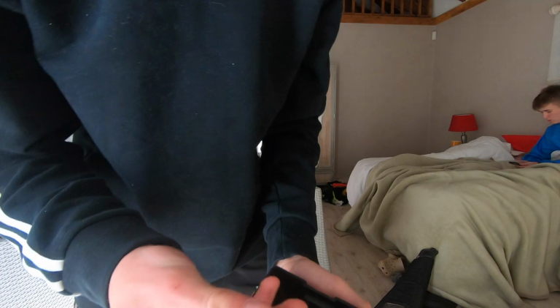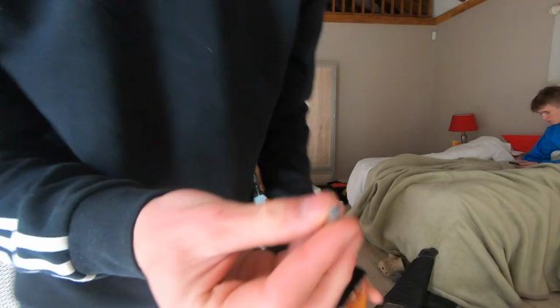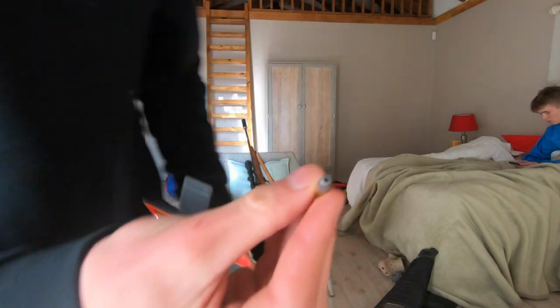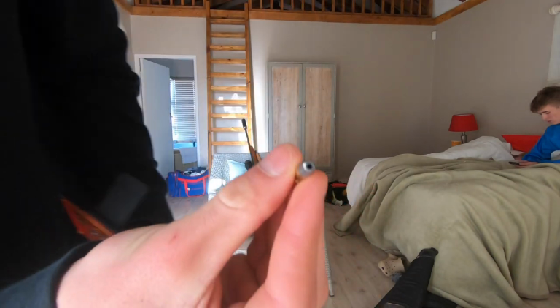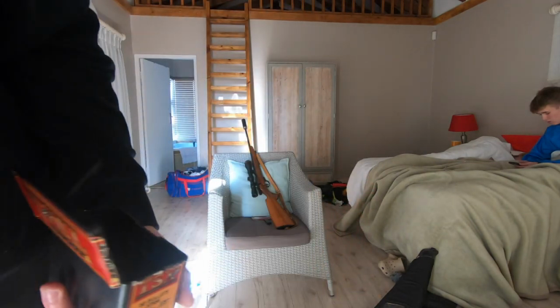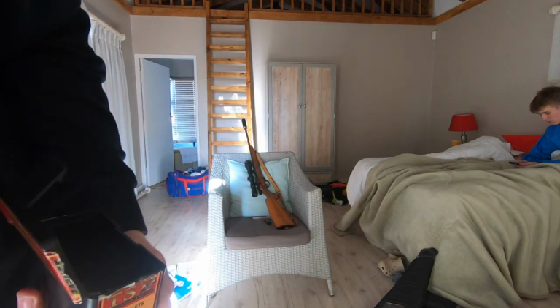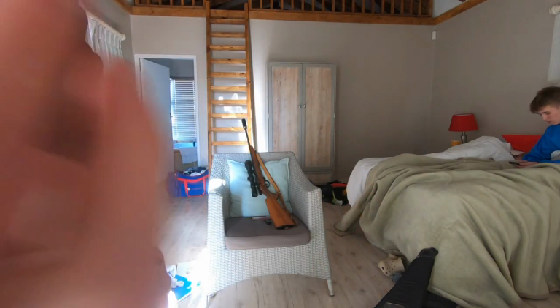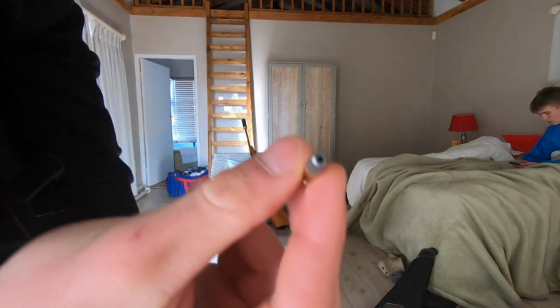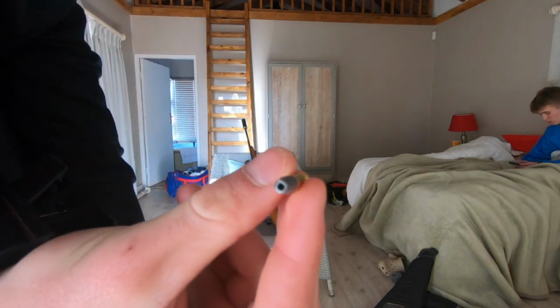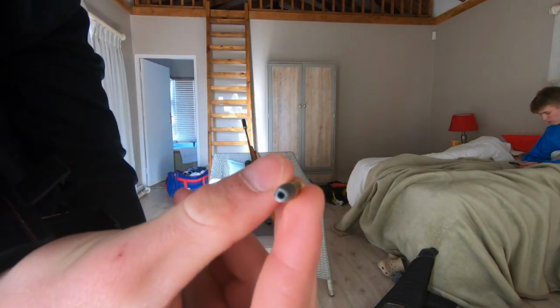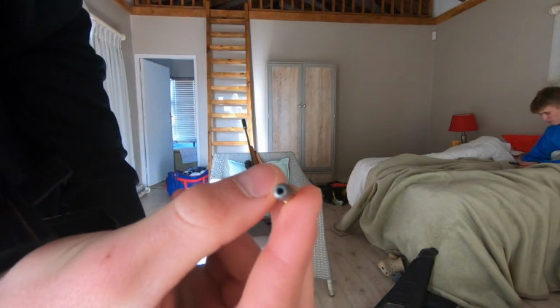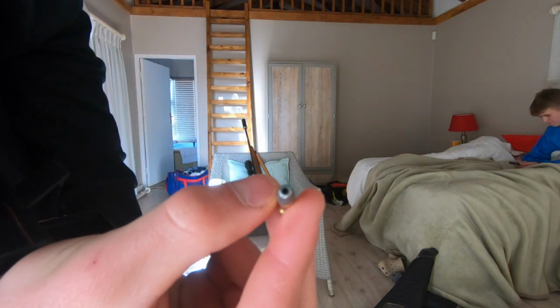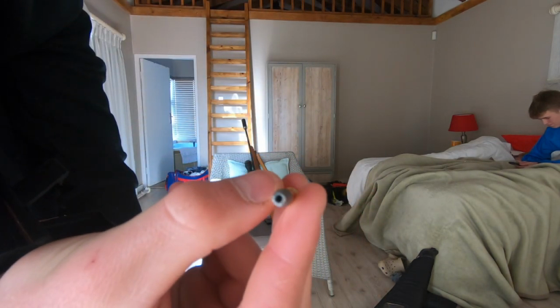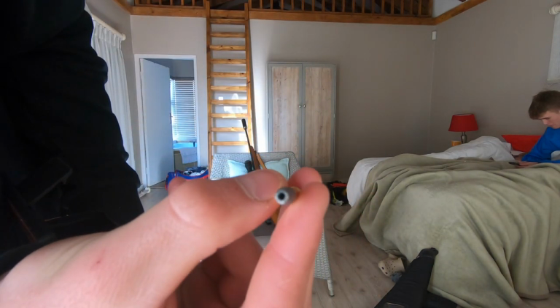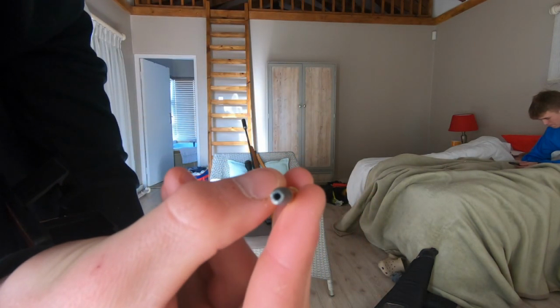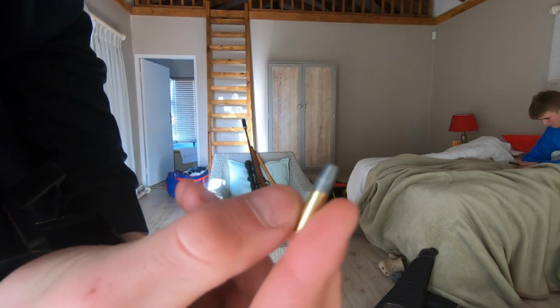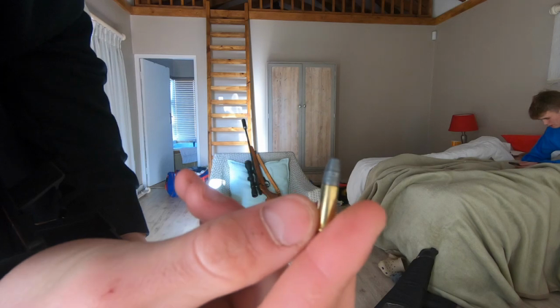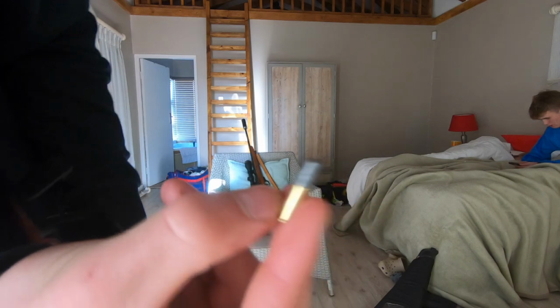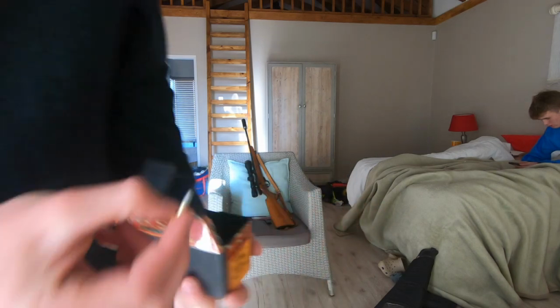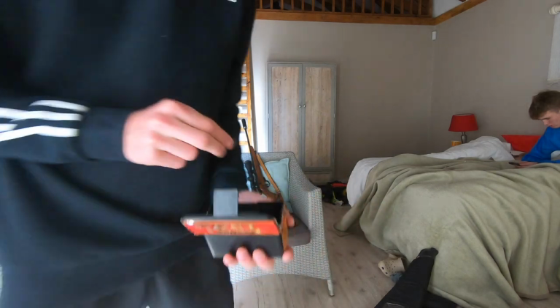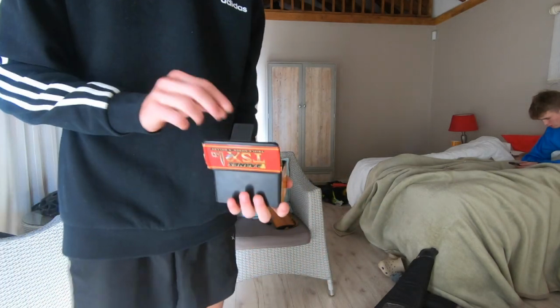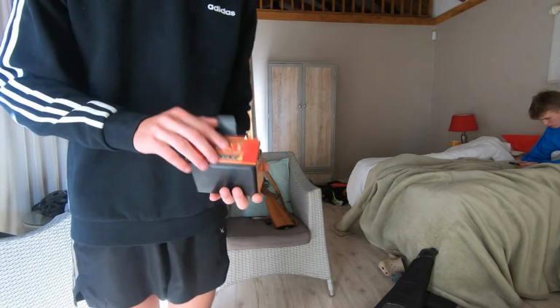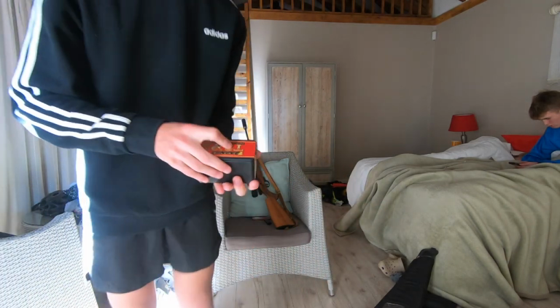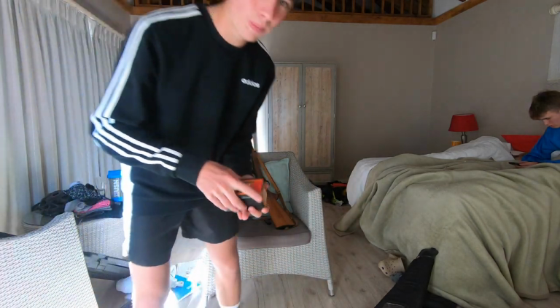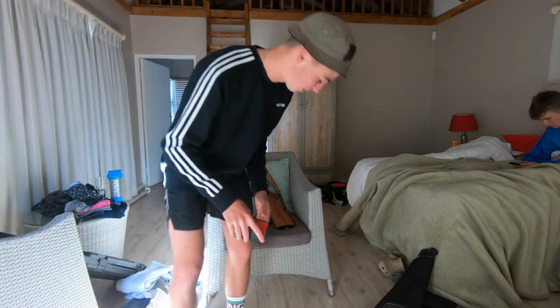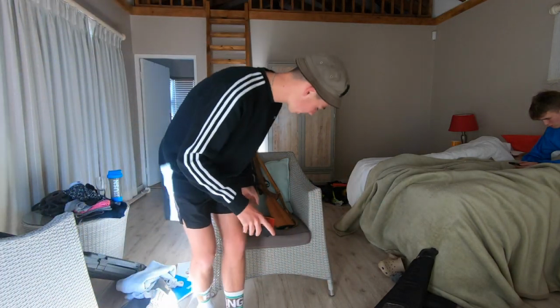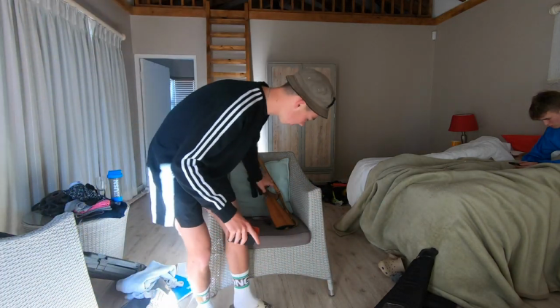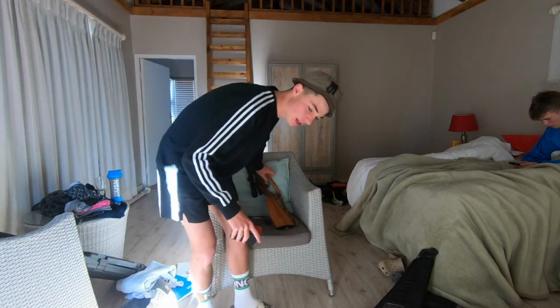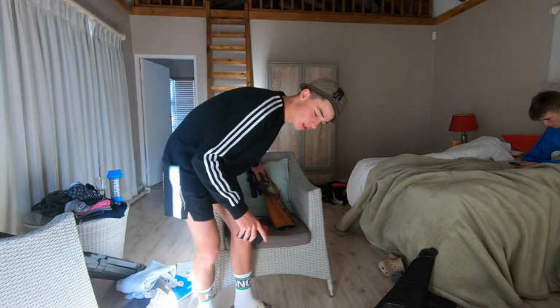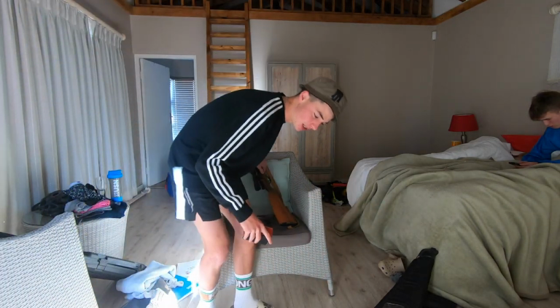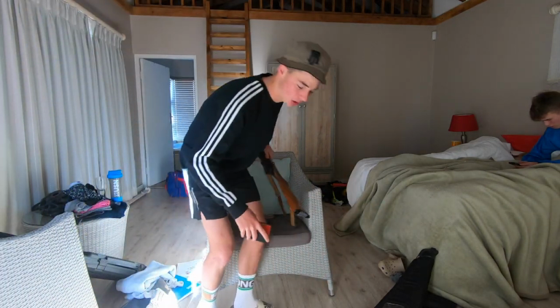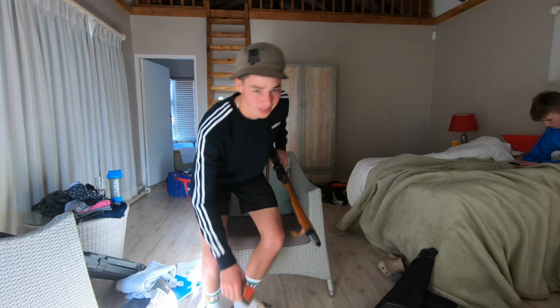It's chambered with hollow points, as you can see there. Hollow point, obviously — that's the size of it. Hollow points give us a lot more impact power, as we've seen over the hunting.